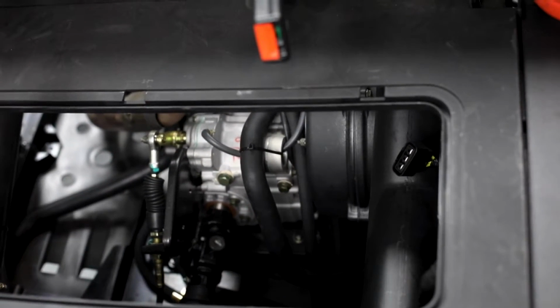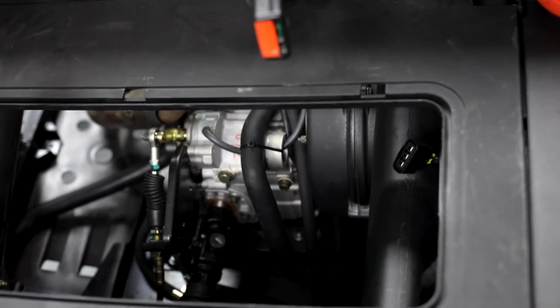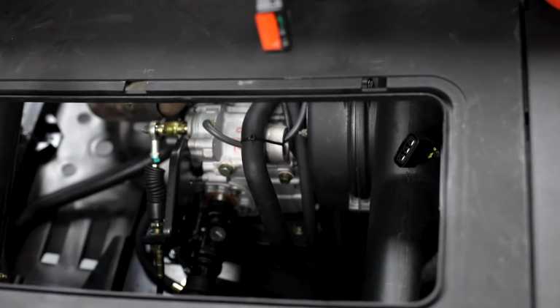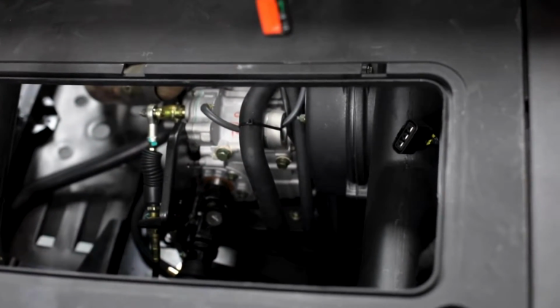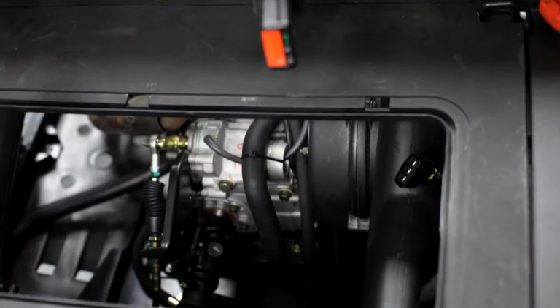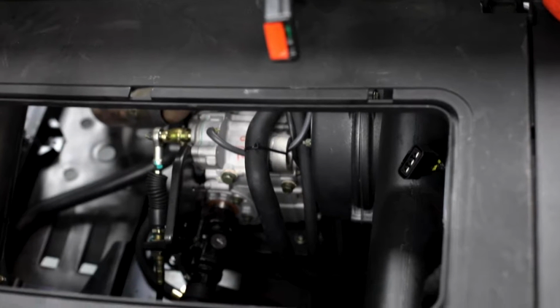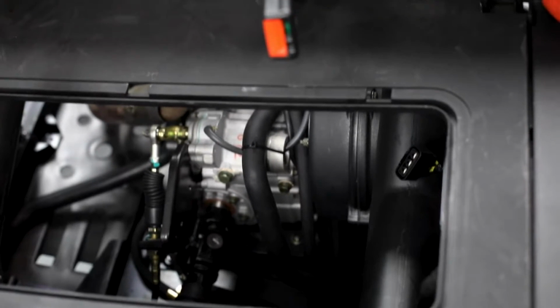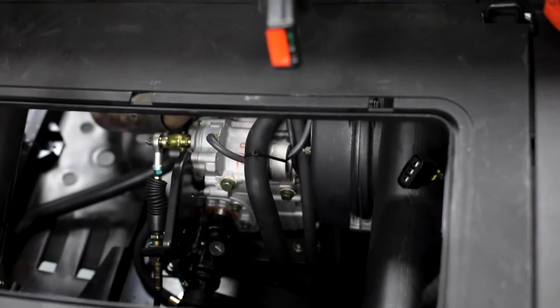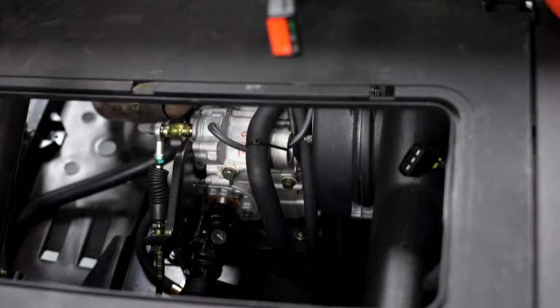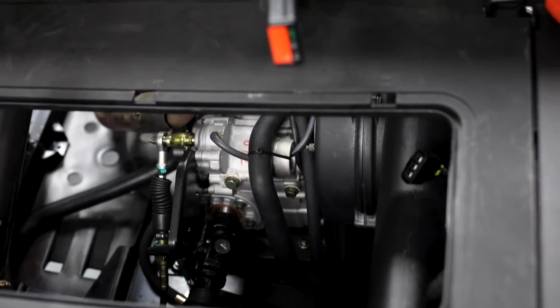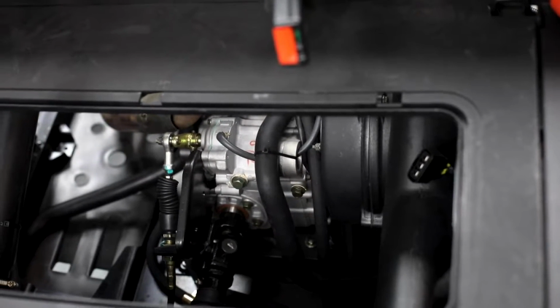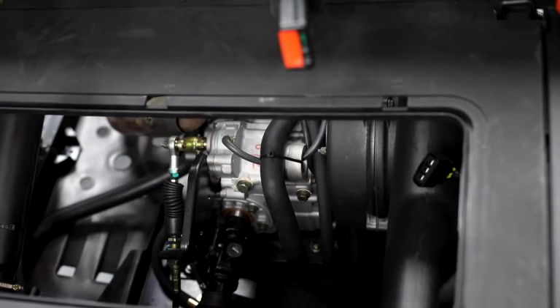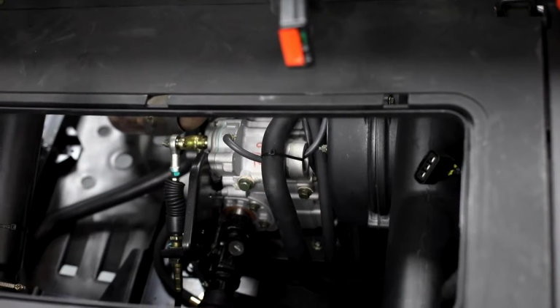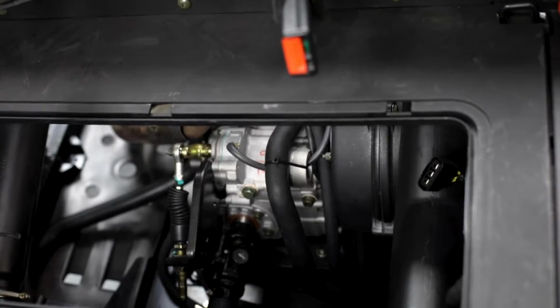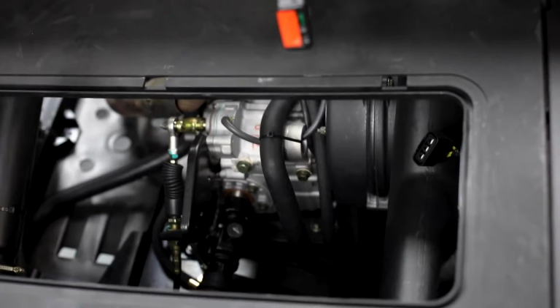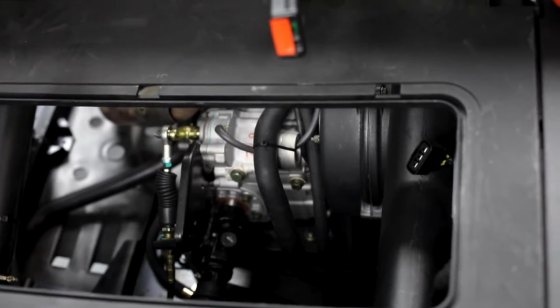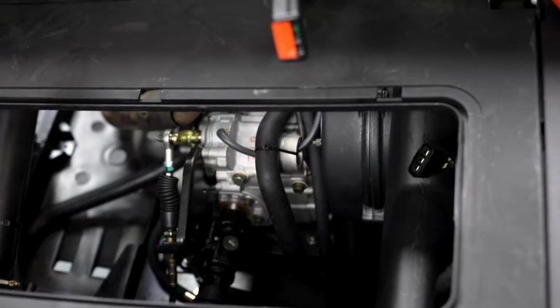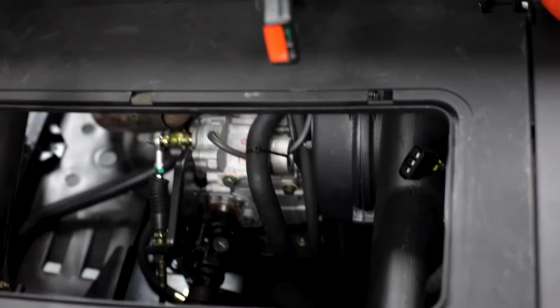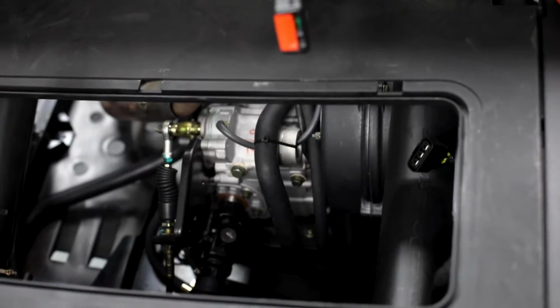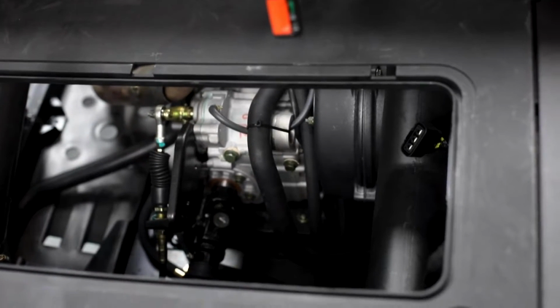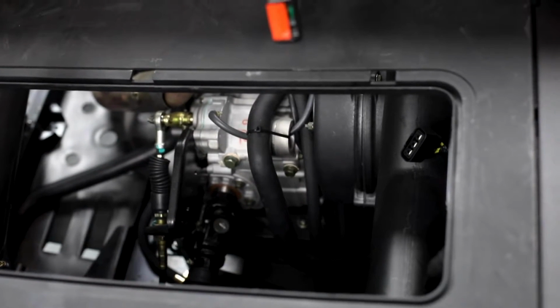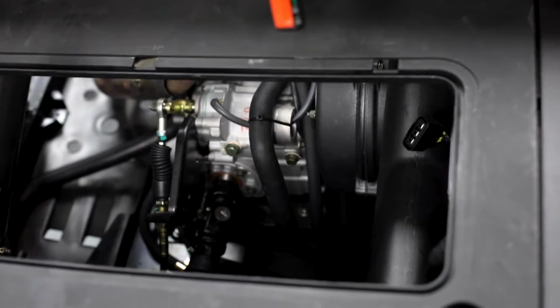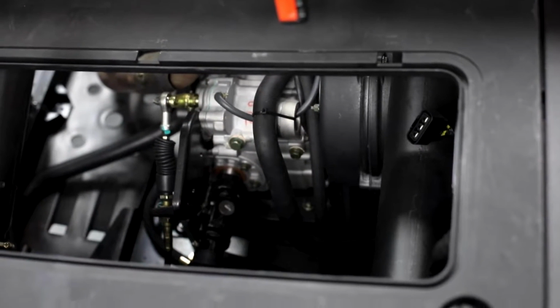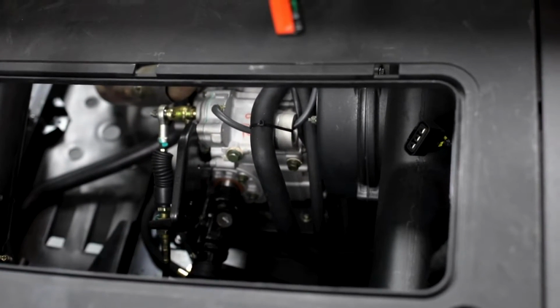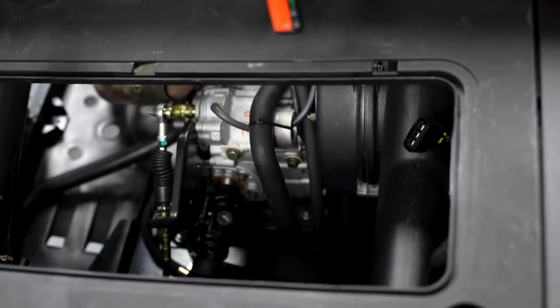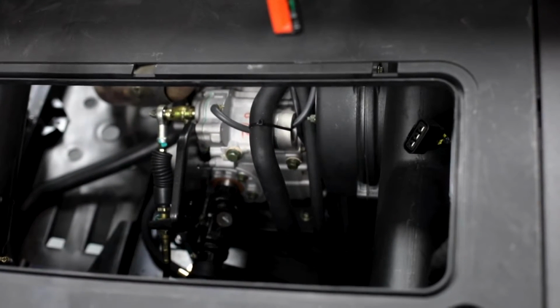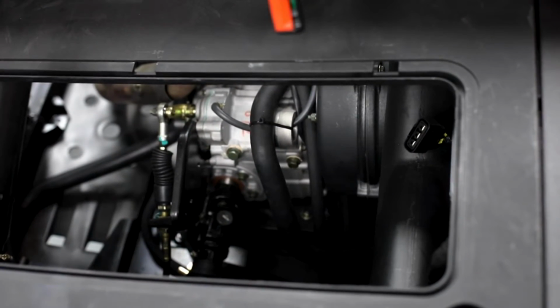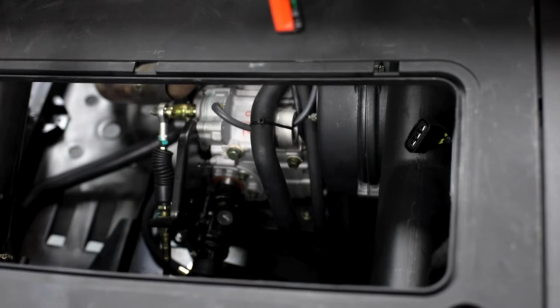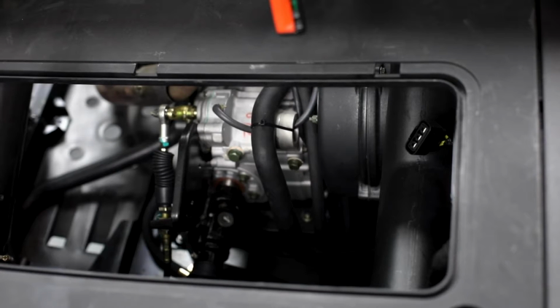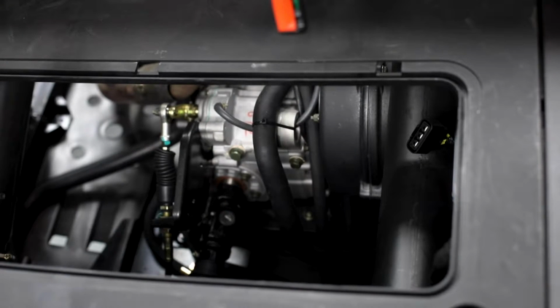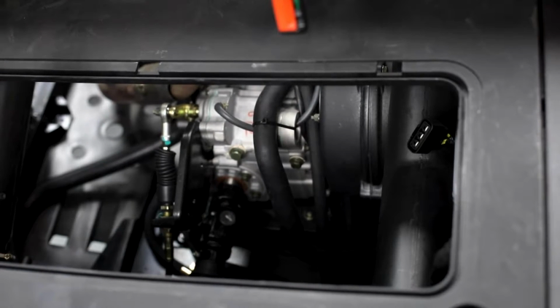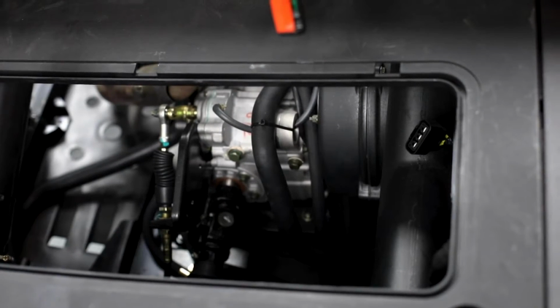We are going to start the engine and test AC voltage at that connector at three different RPM ranges. We'll go ahead and start by turning the engine on and holding at 1300 RPMs.